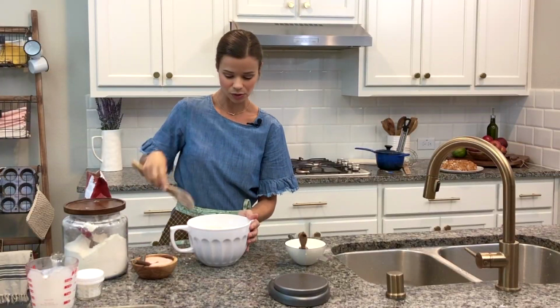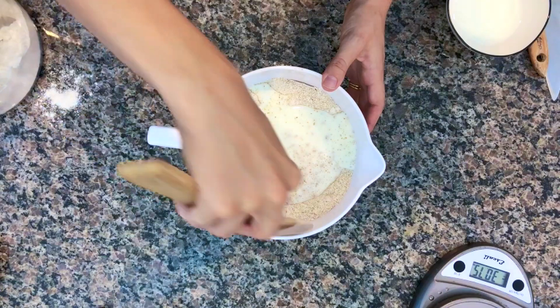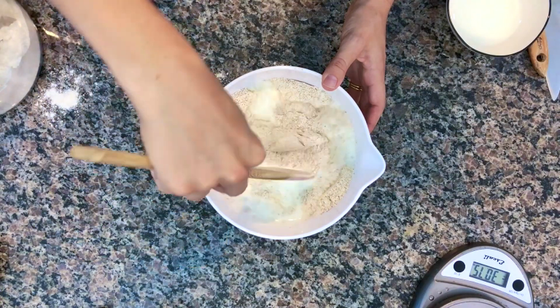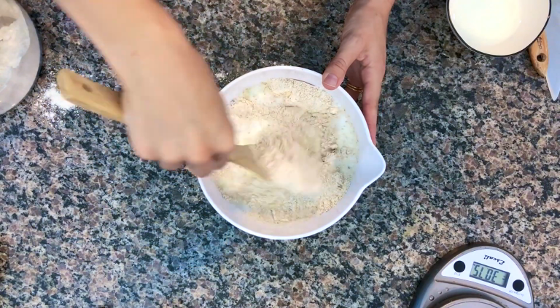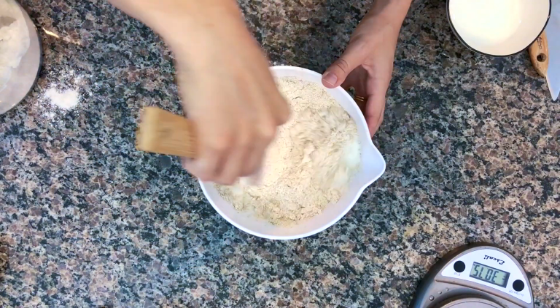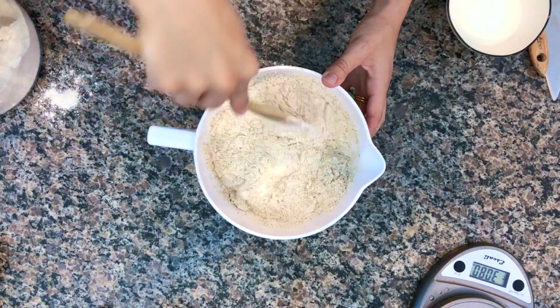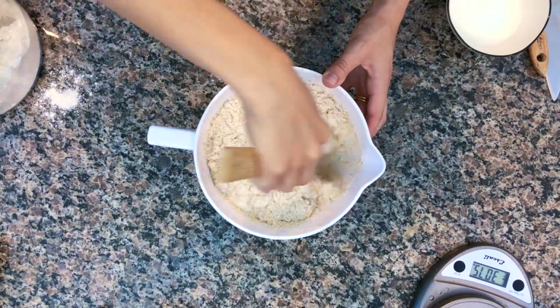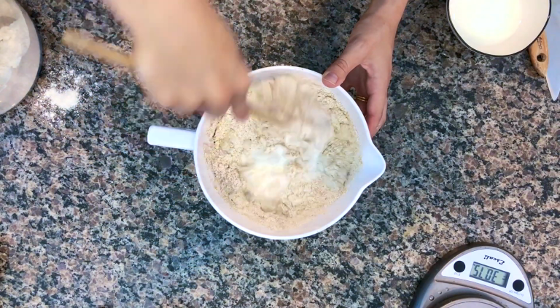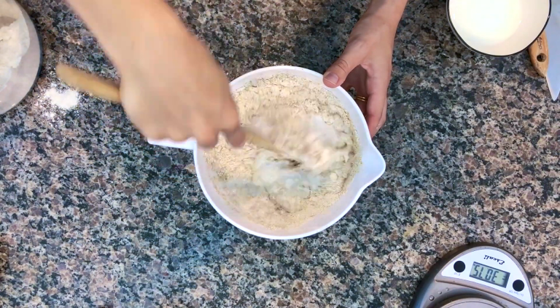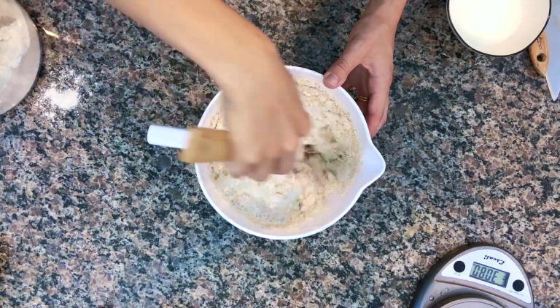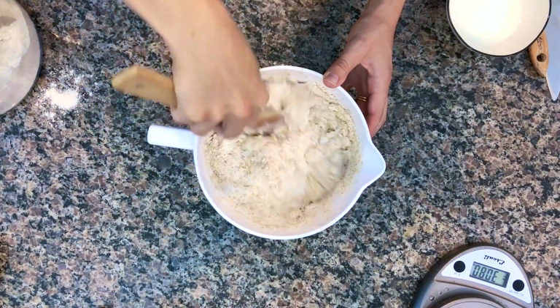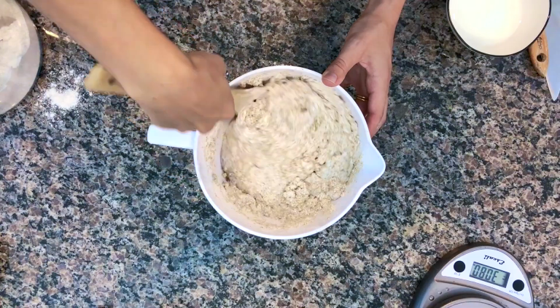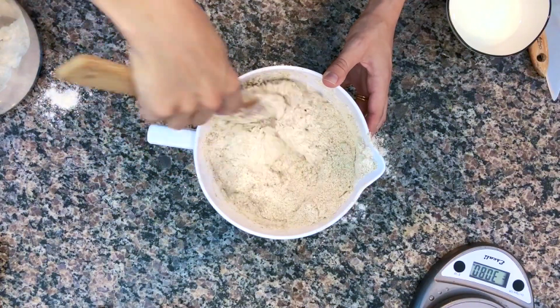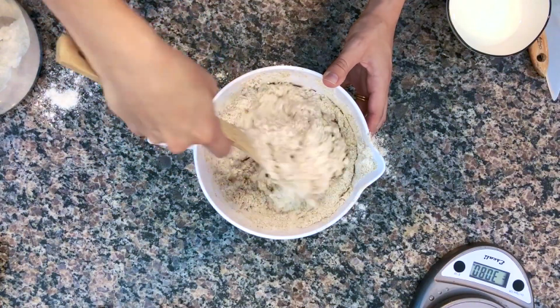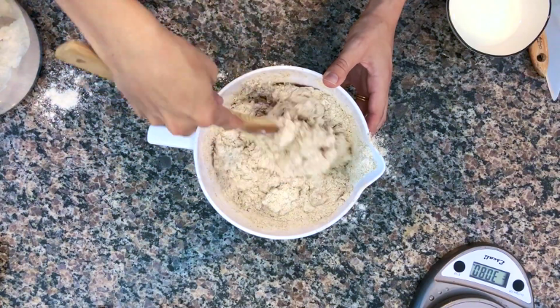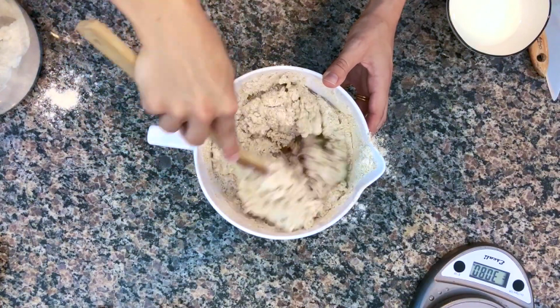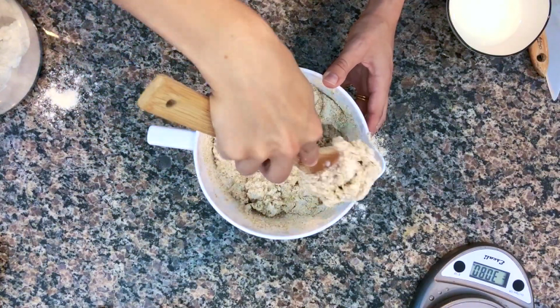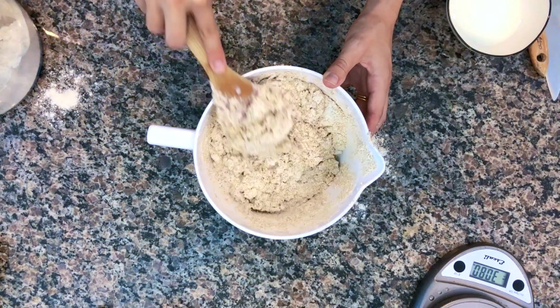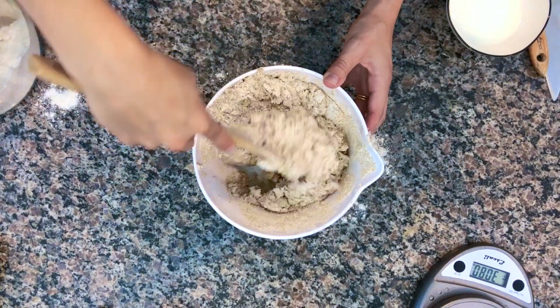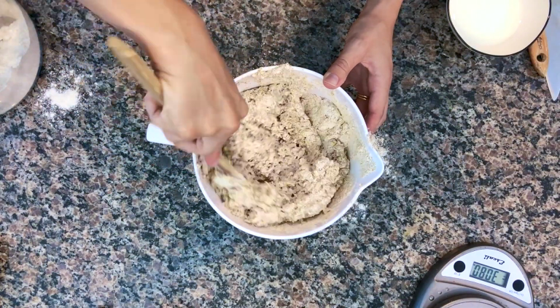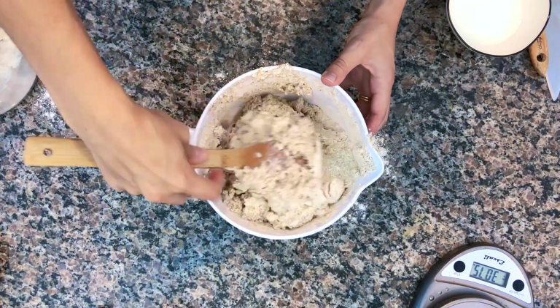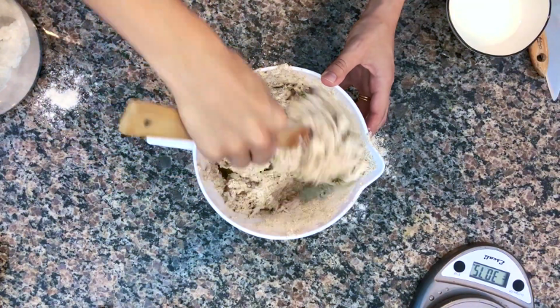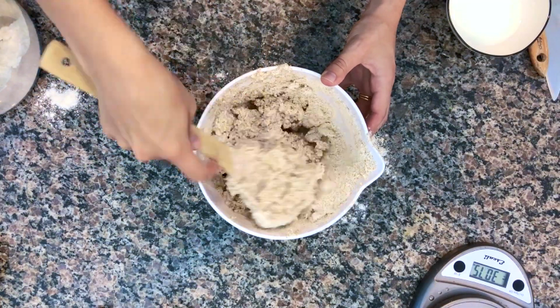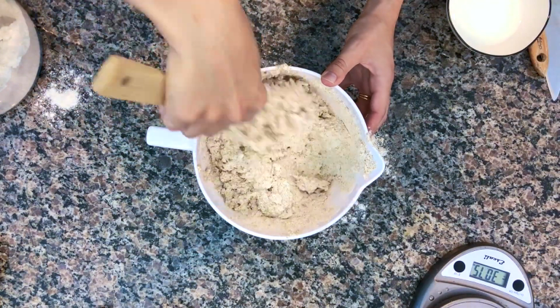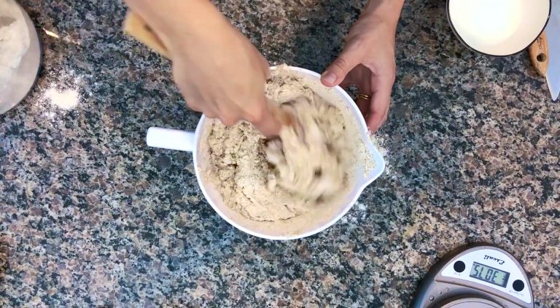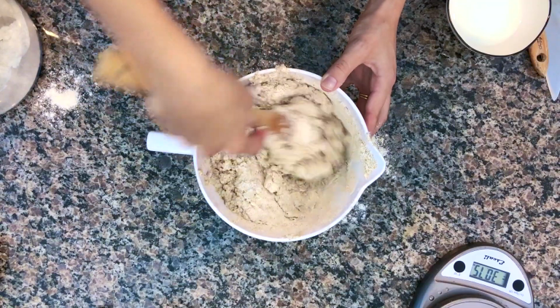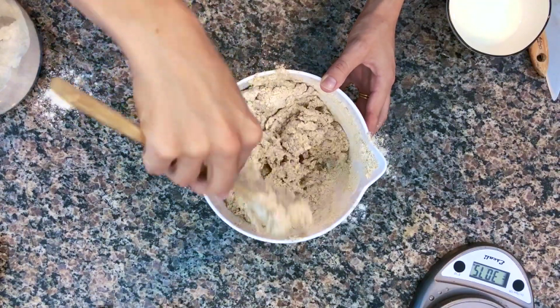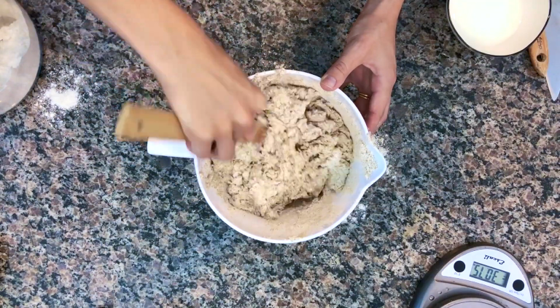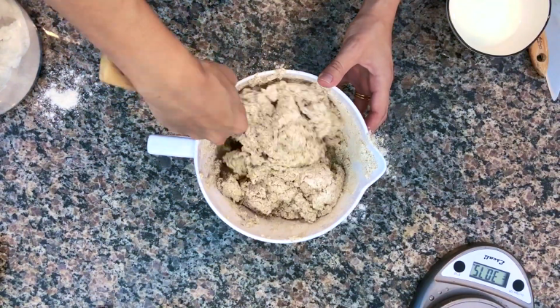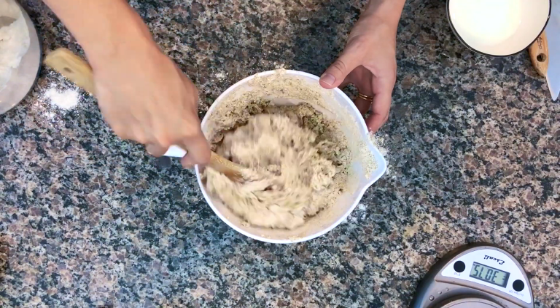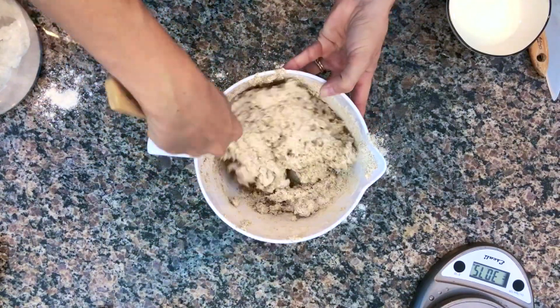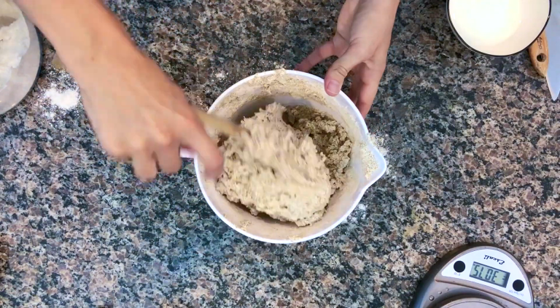Super simple — you can do this. I know you can make this recipe. We're getting there. It's a little tough to stir; it's super sticky. We need it to come together into a dough.